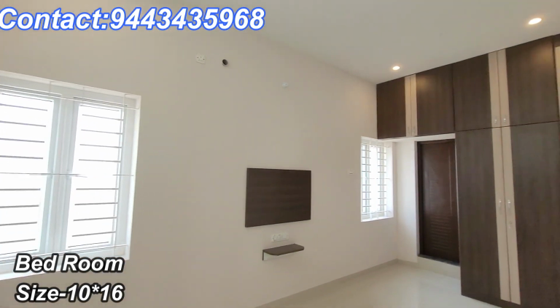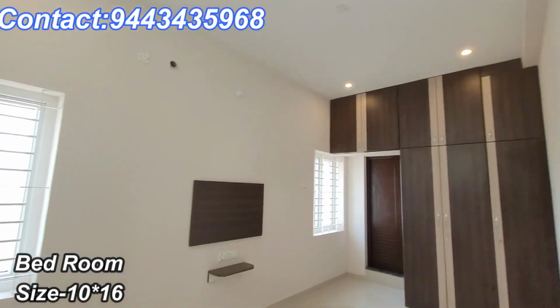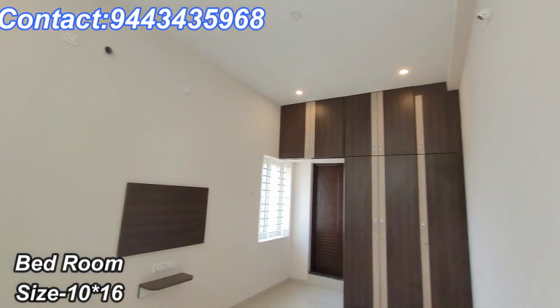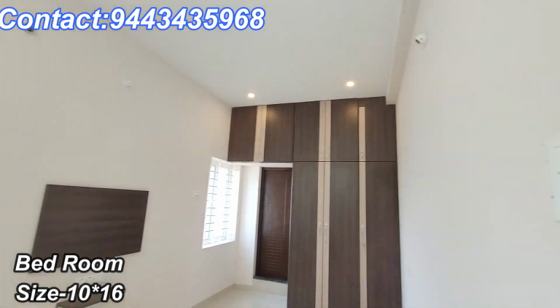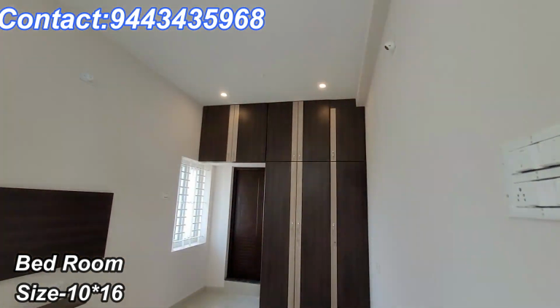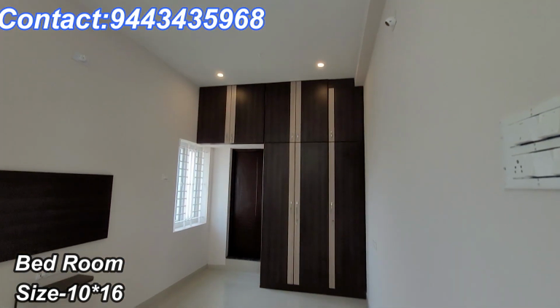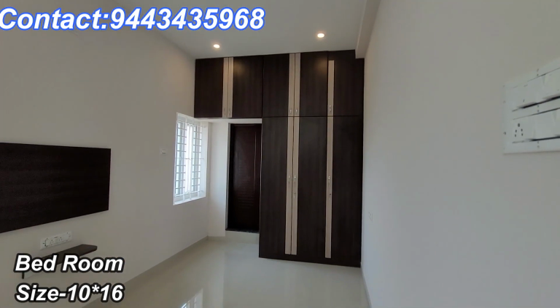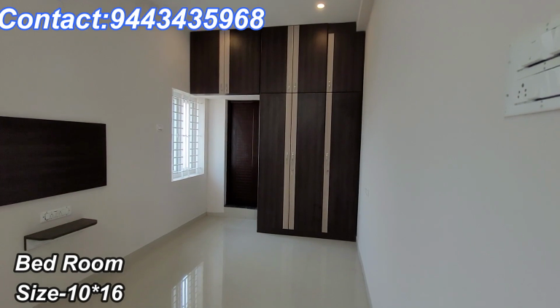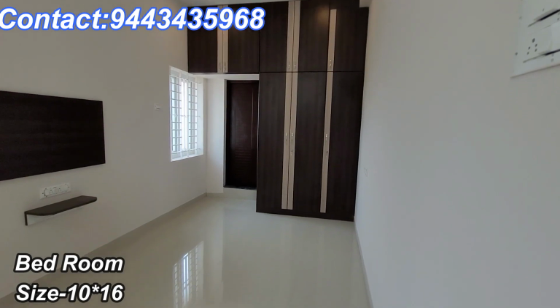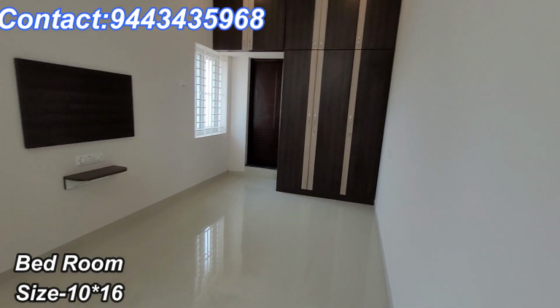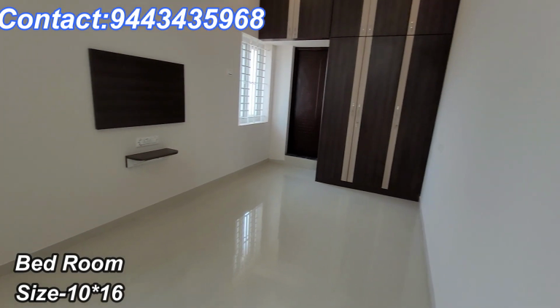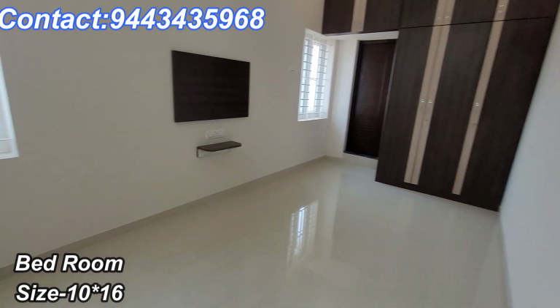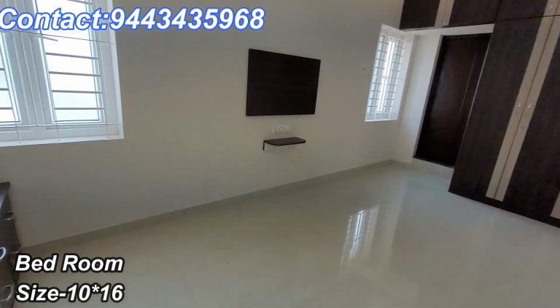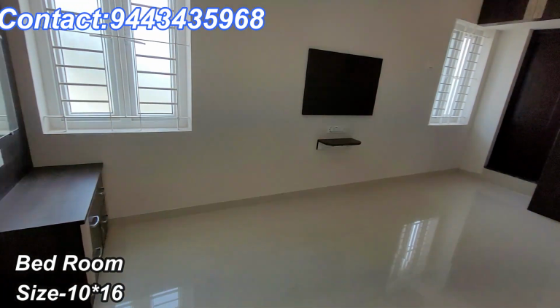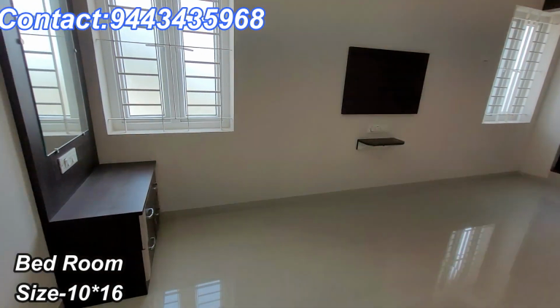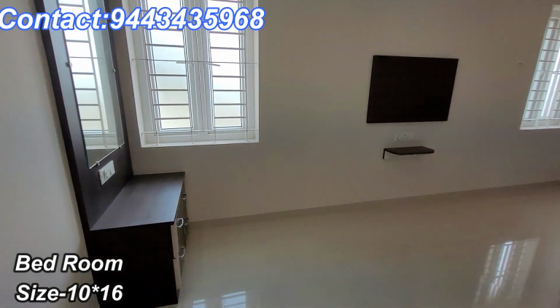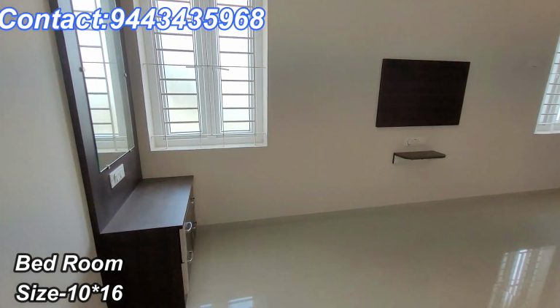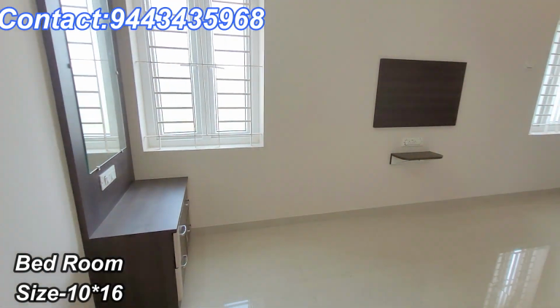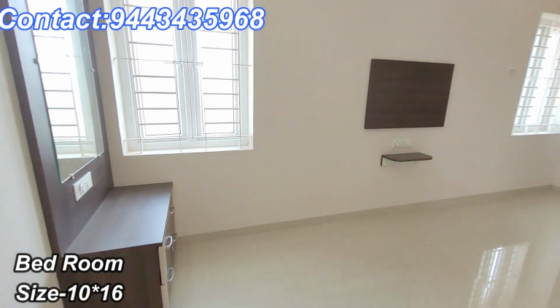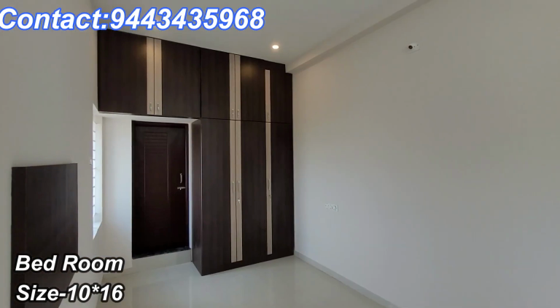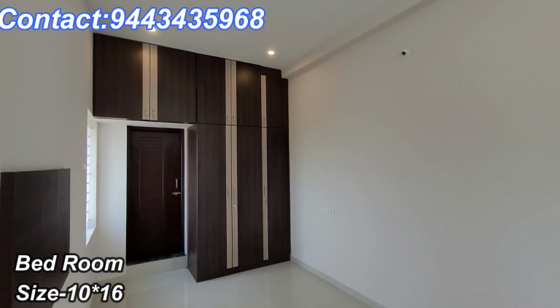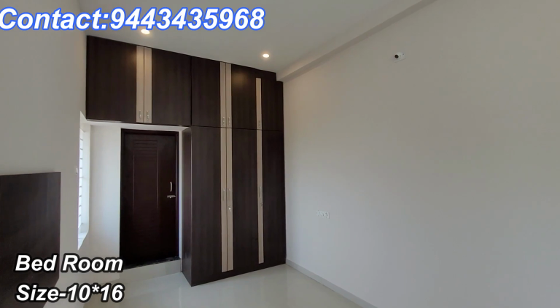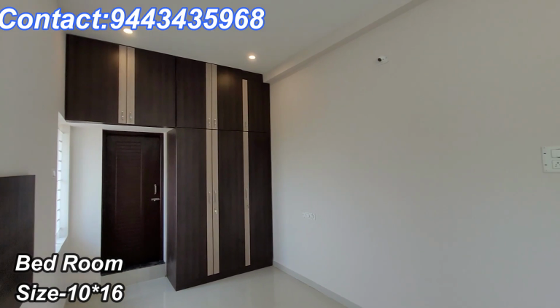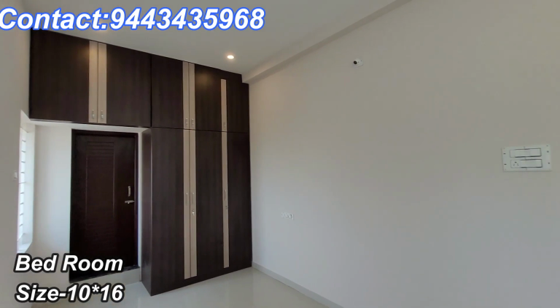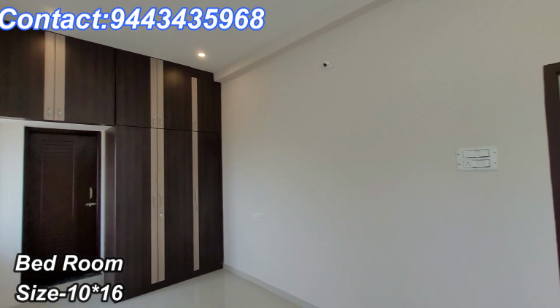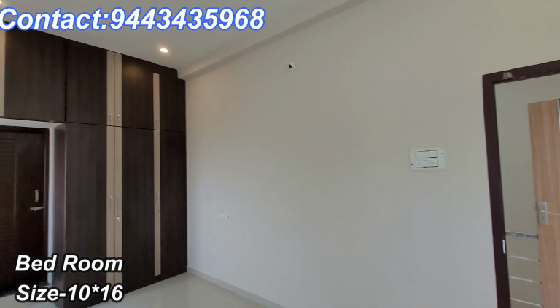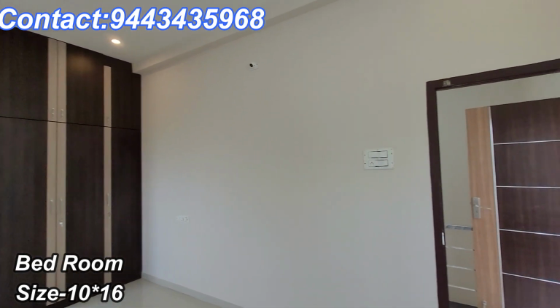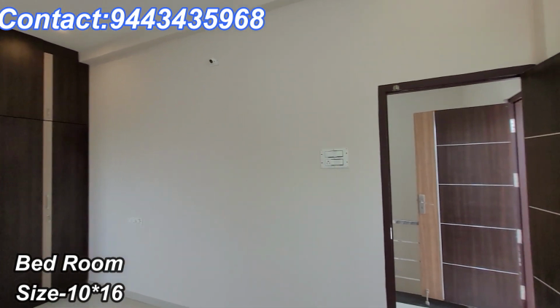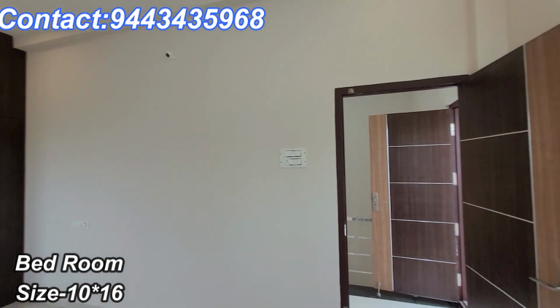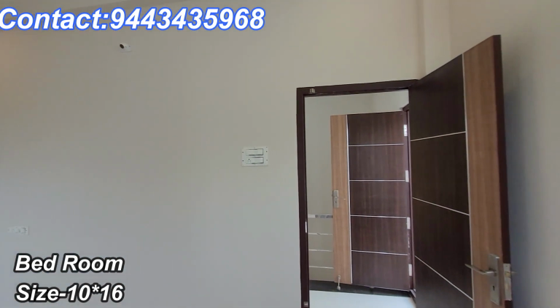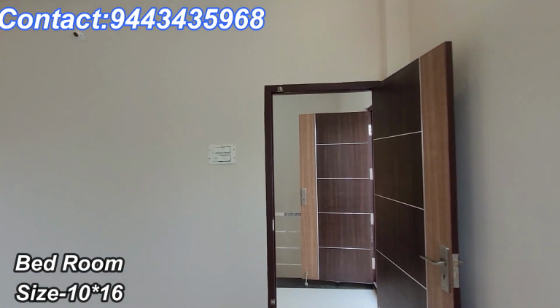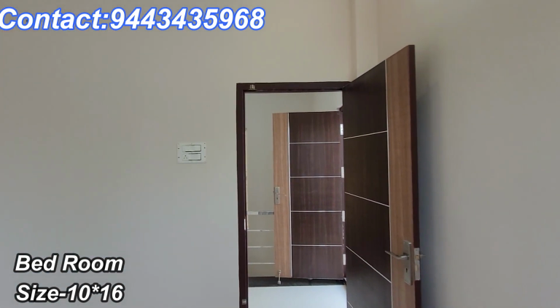You can contact us on the screen. You can see the room details in the description. The bedroom is in a good area. We can see the bathroom with a waterproof design, and you can see it in different views.